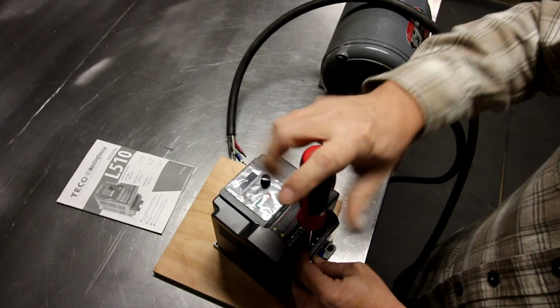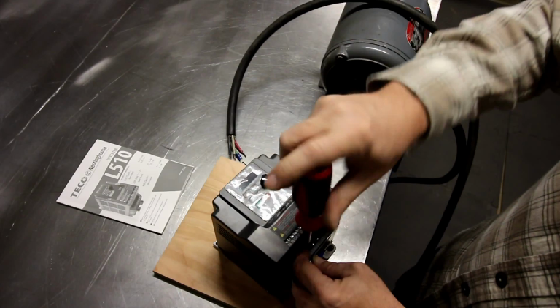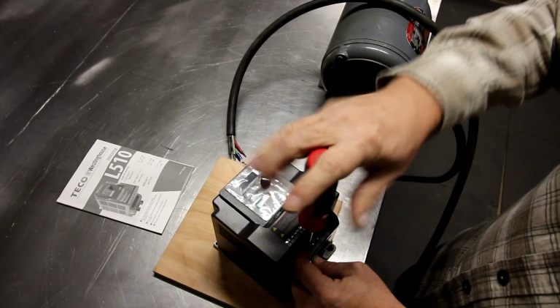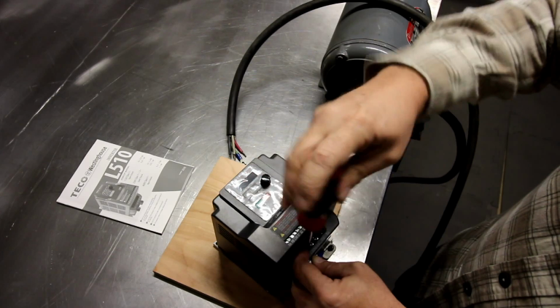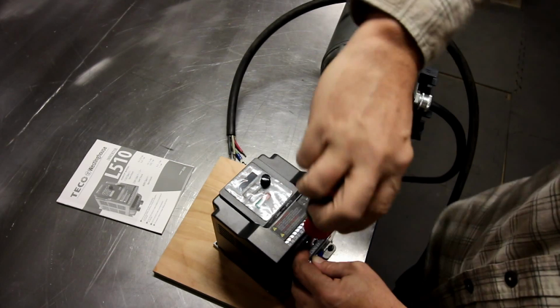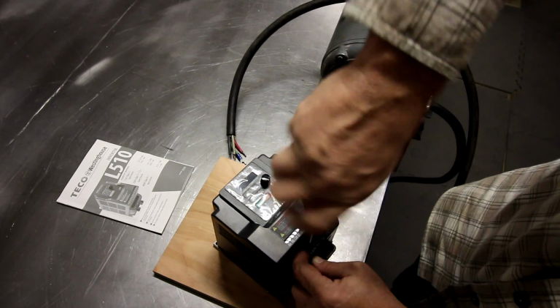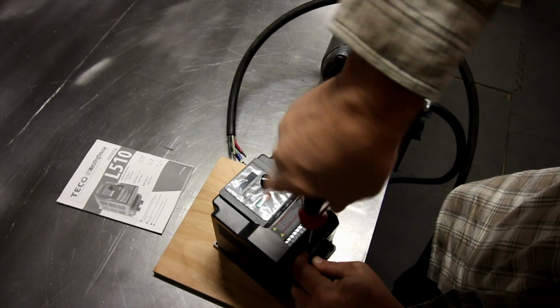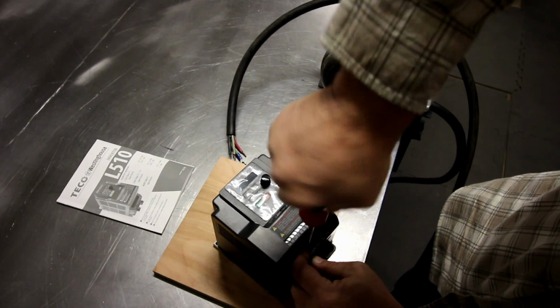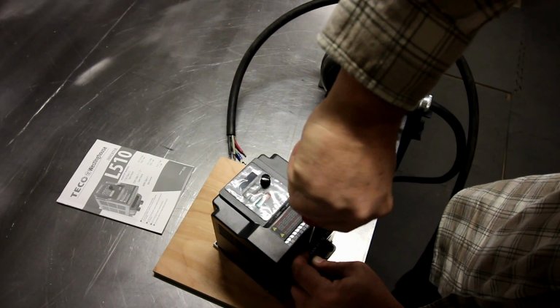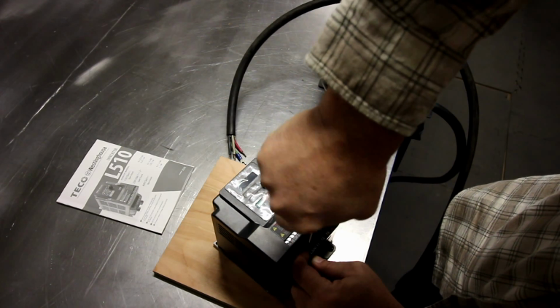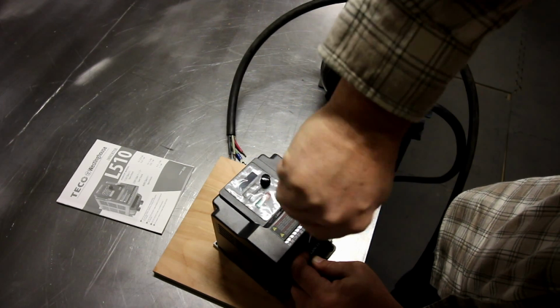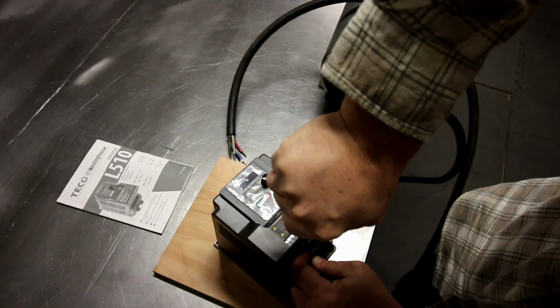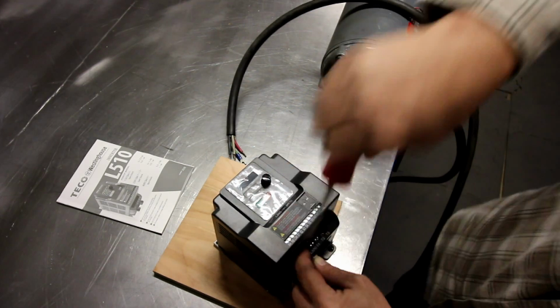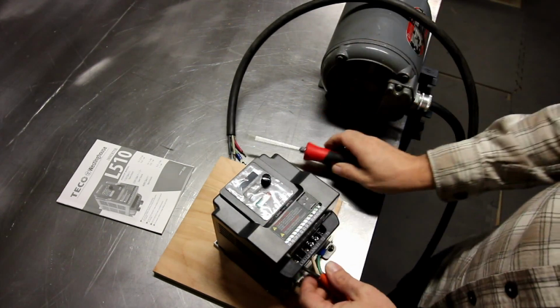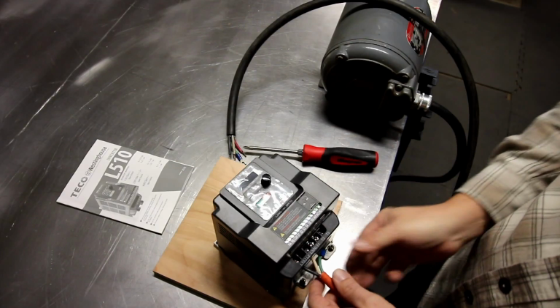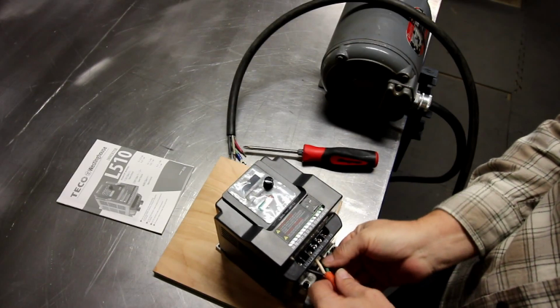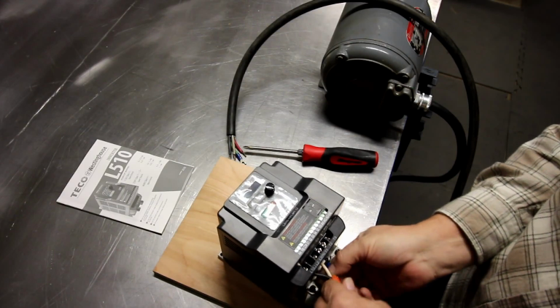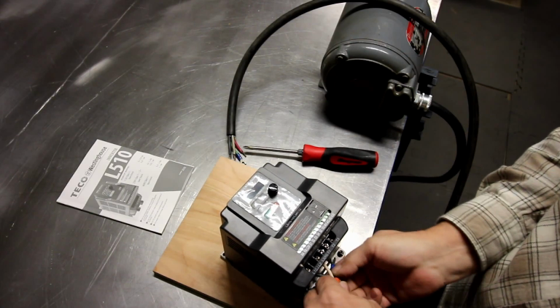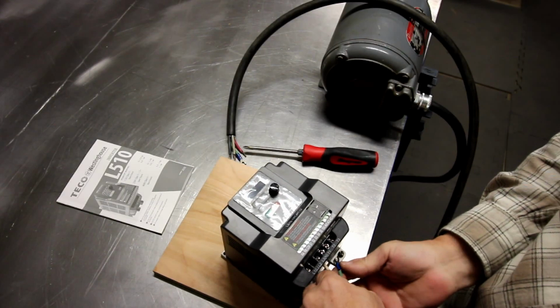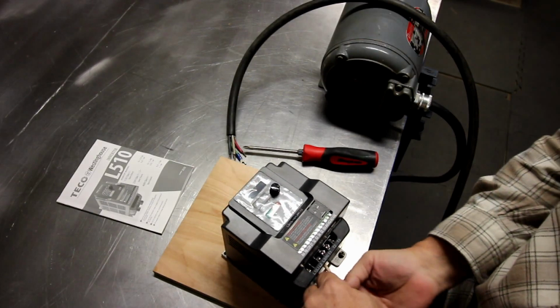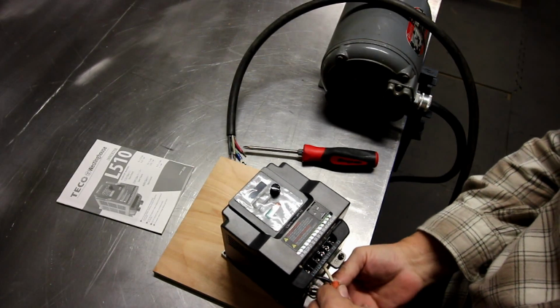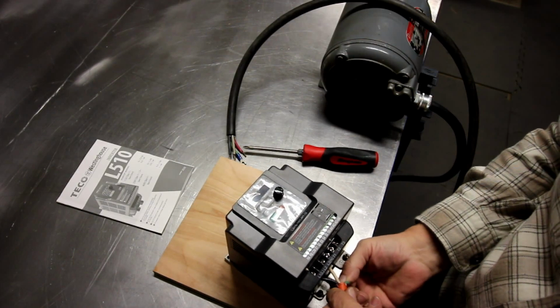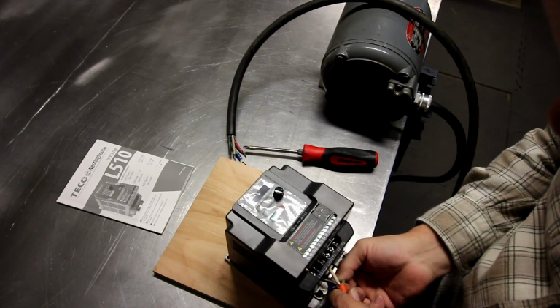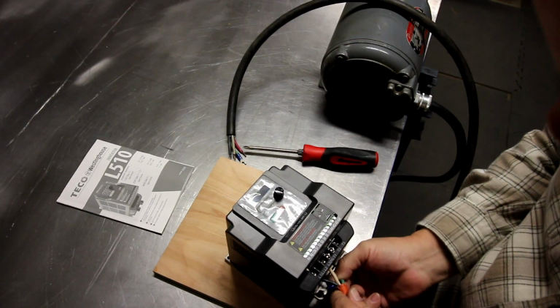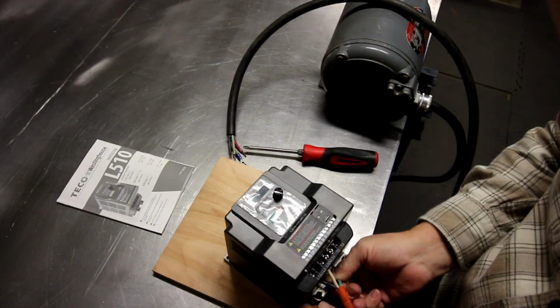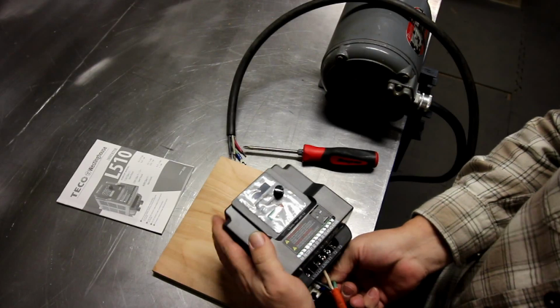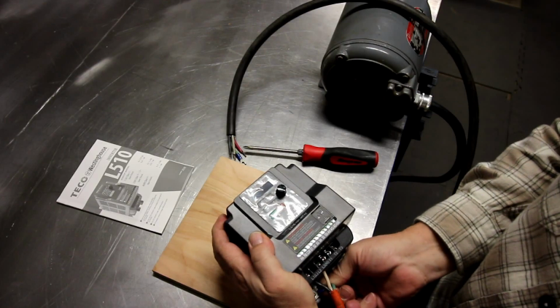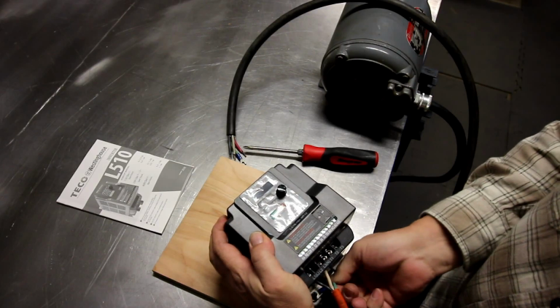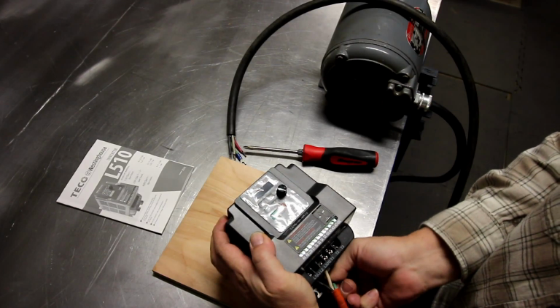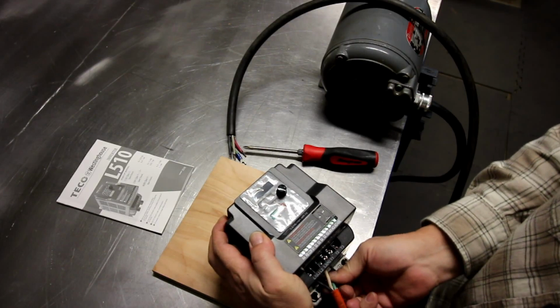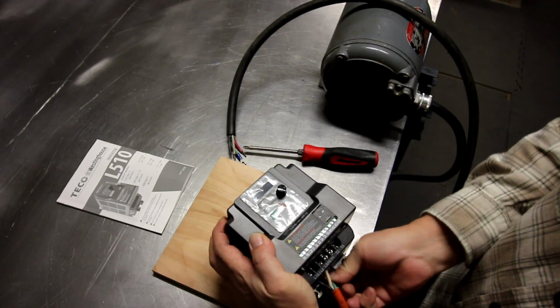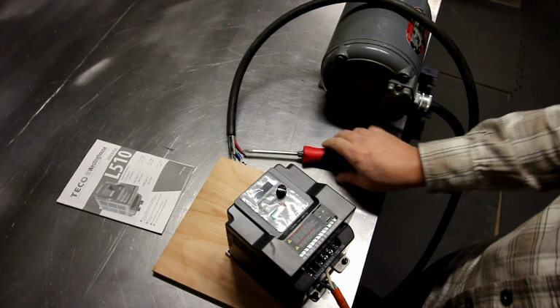Here I'm connecting the input and the output wires to the VFD. The input on this is 120 volt AC single phase and the output is 240 volt three-phase.